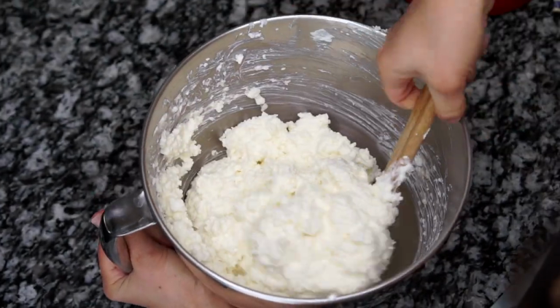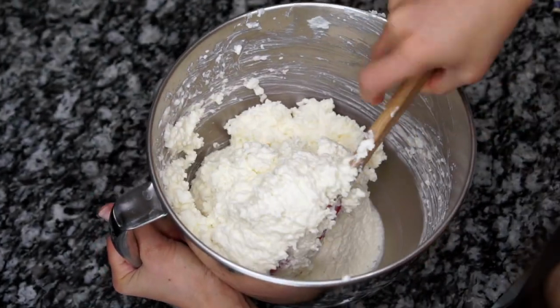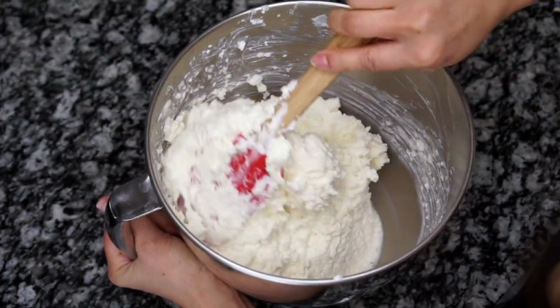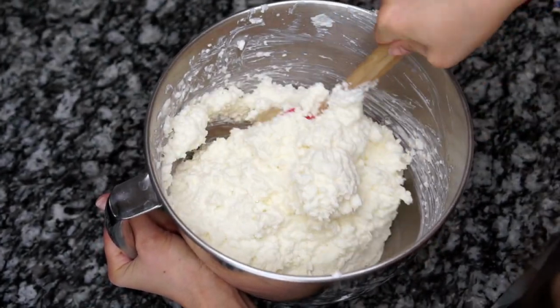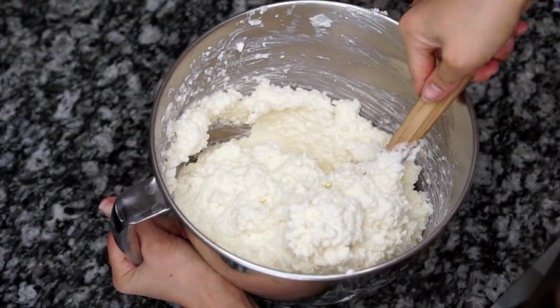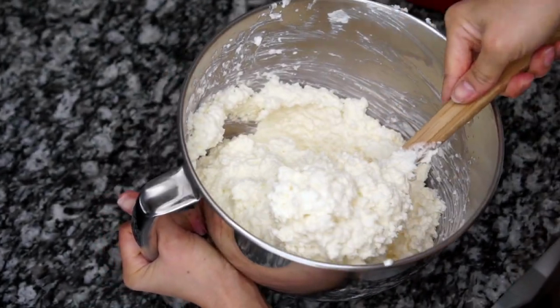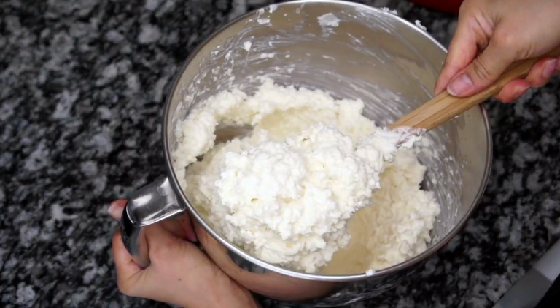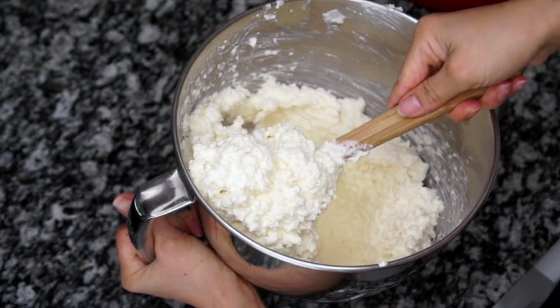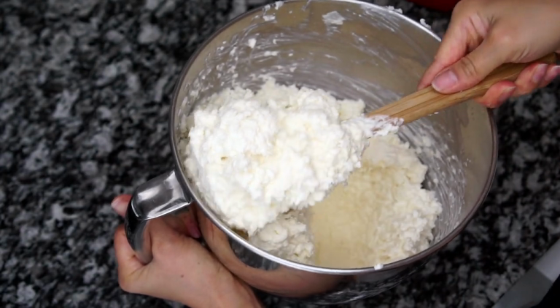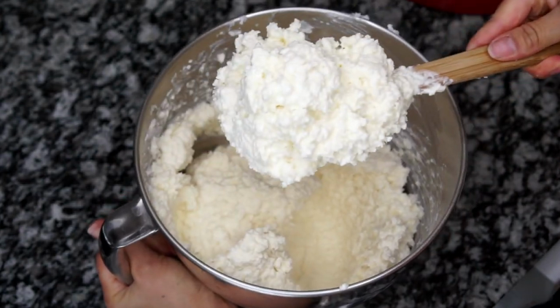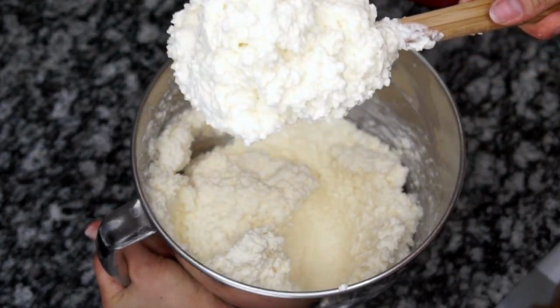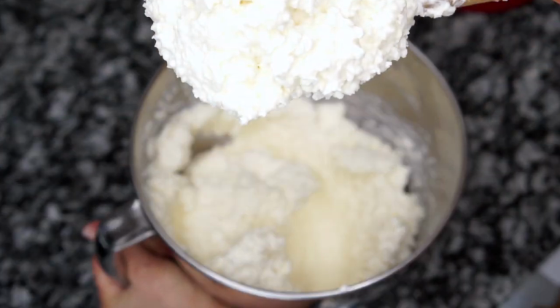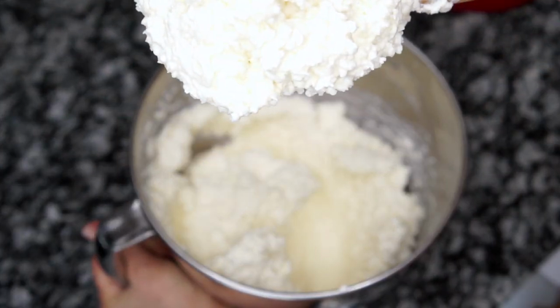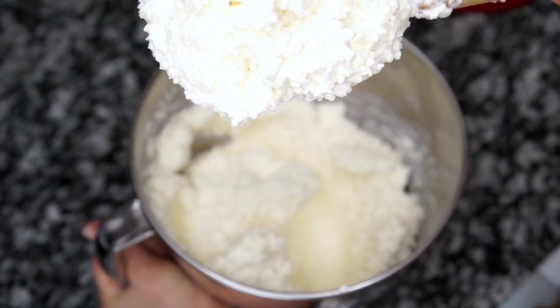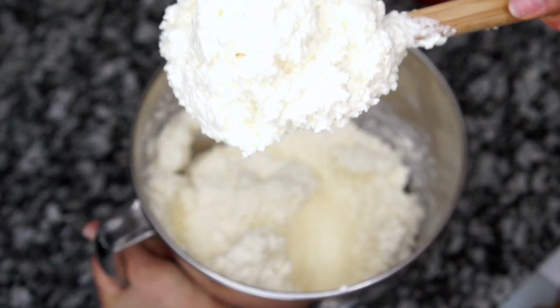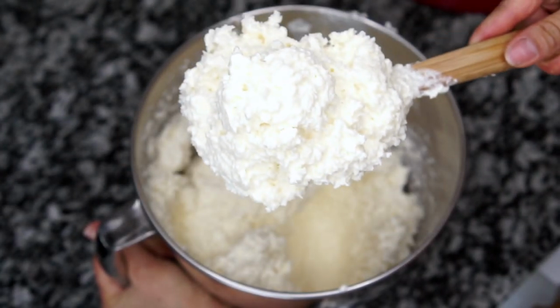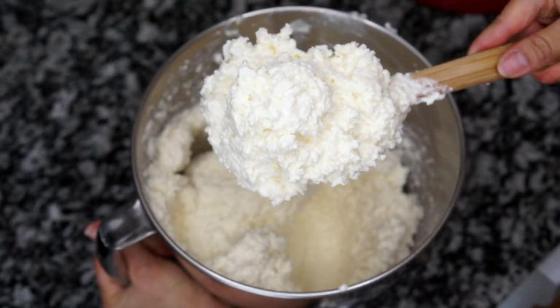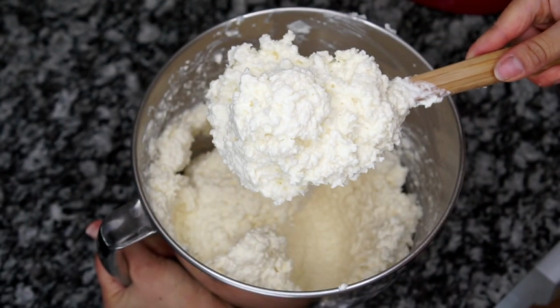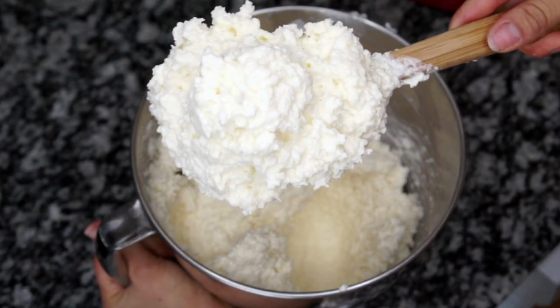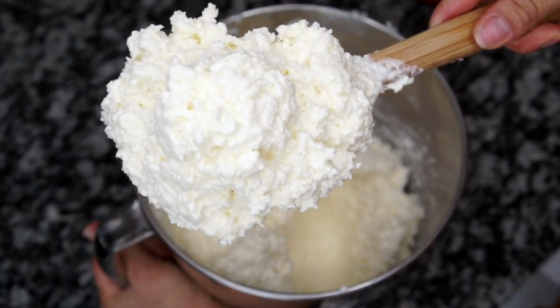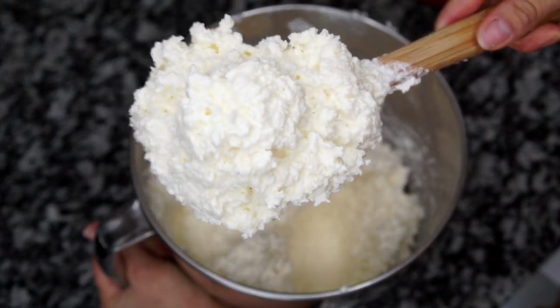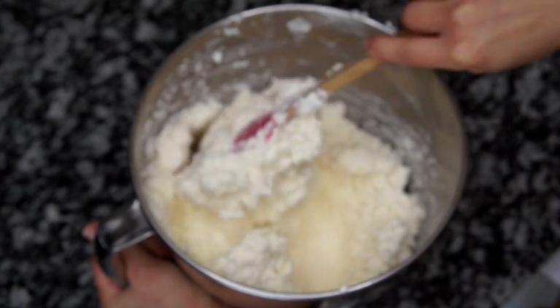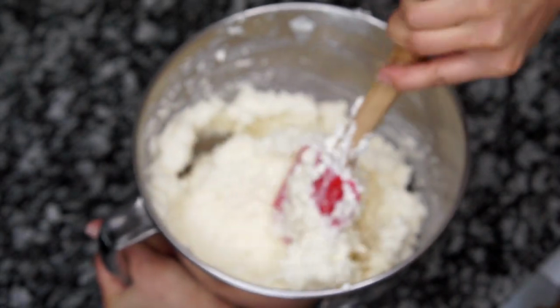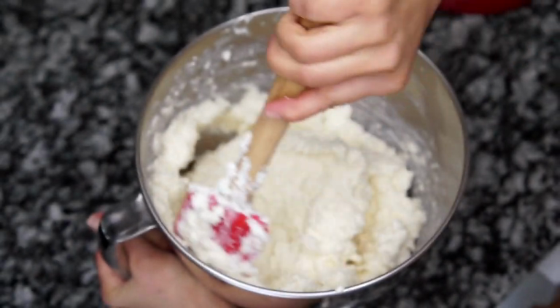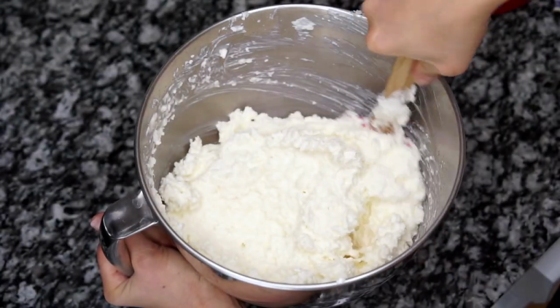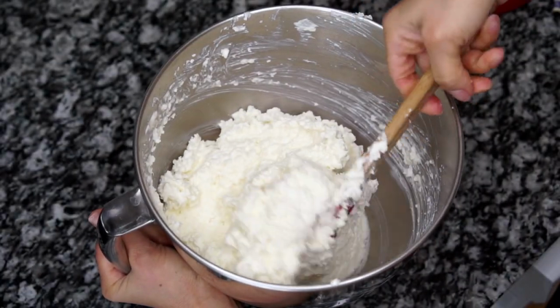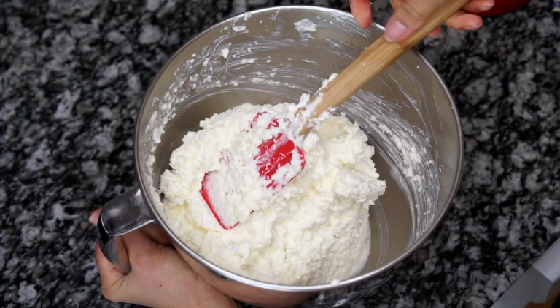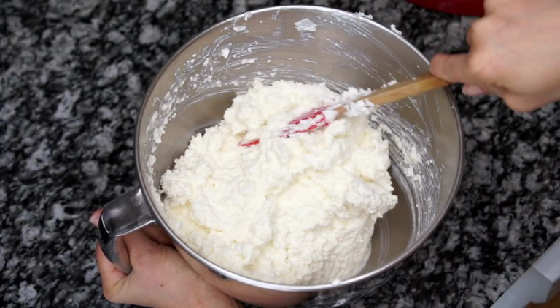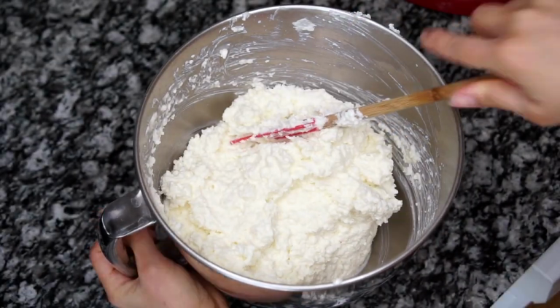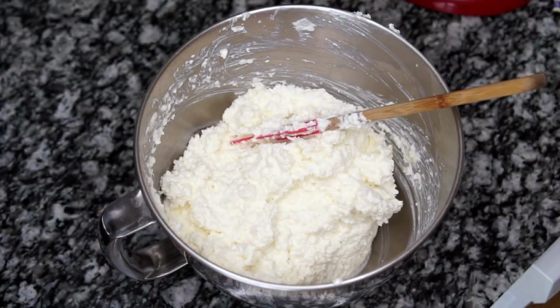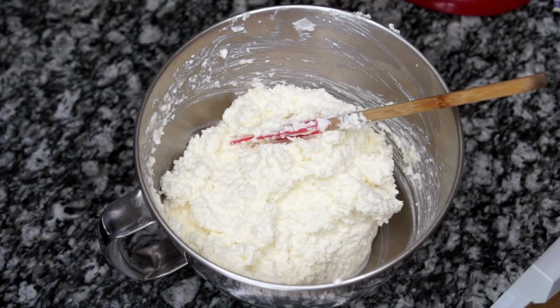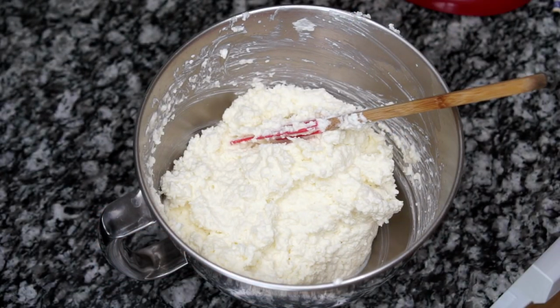Continue folding until they are well combined. Once they look like this, you can cover it up and put it in the fridge for 20 minutes until the shredded coconut has softened.